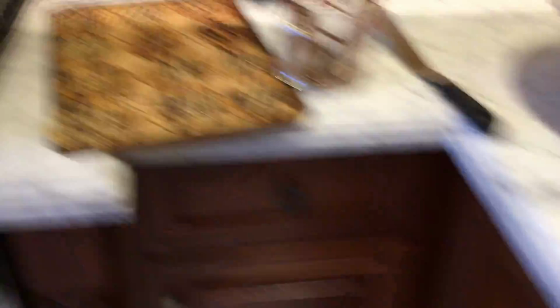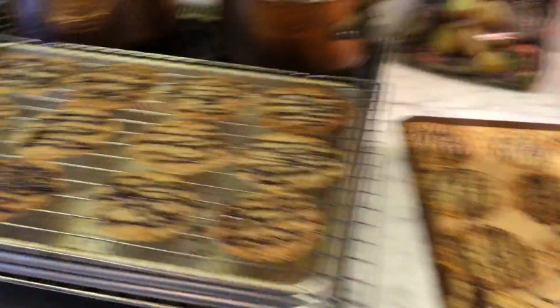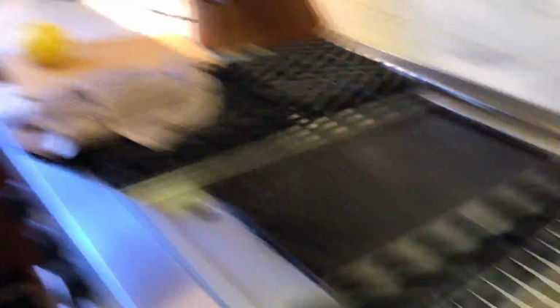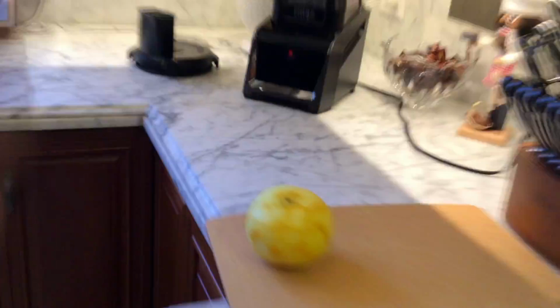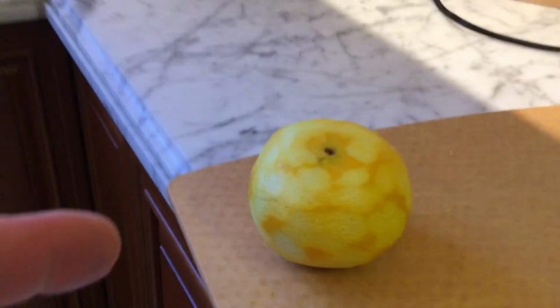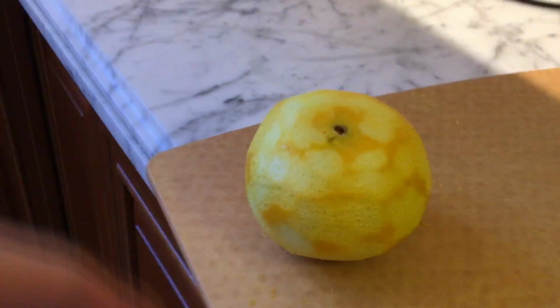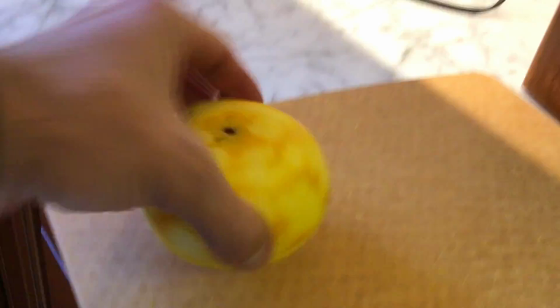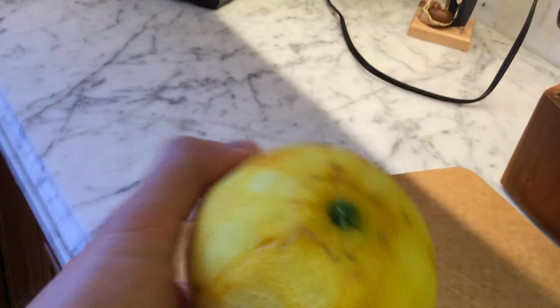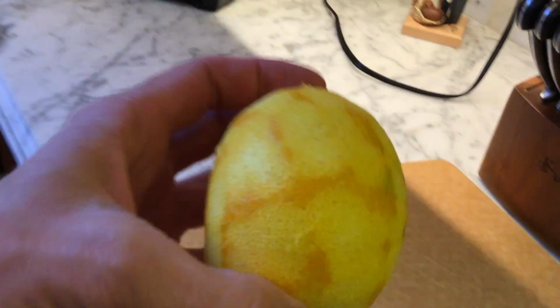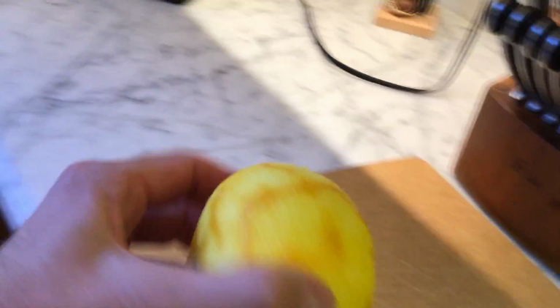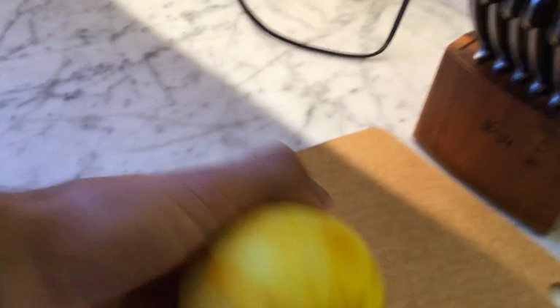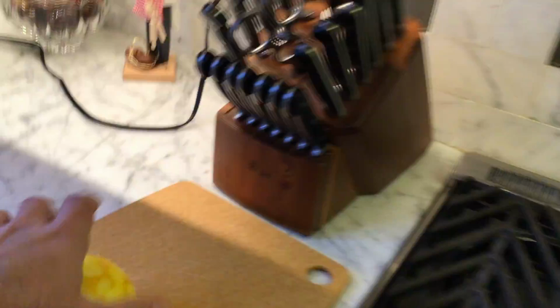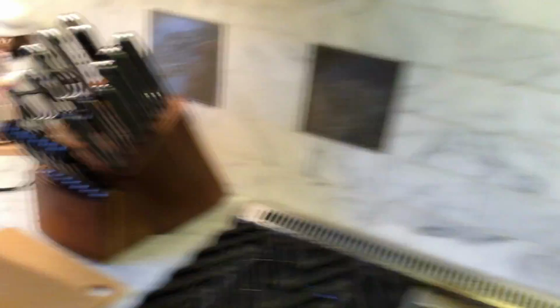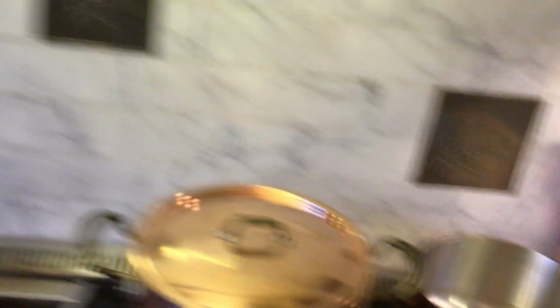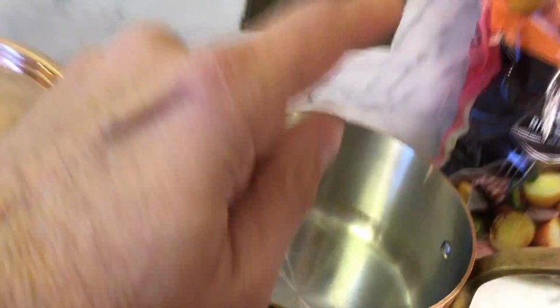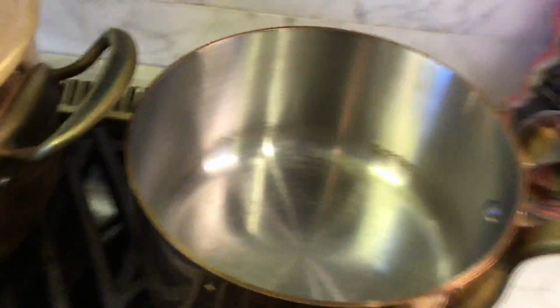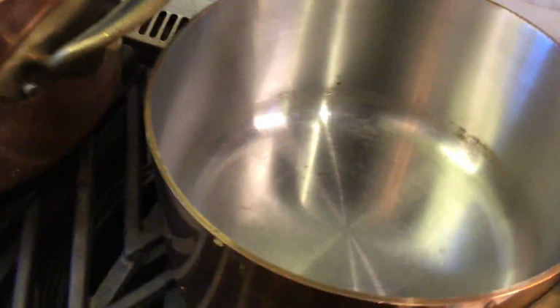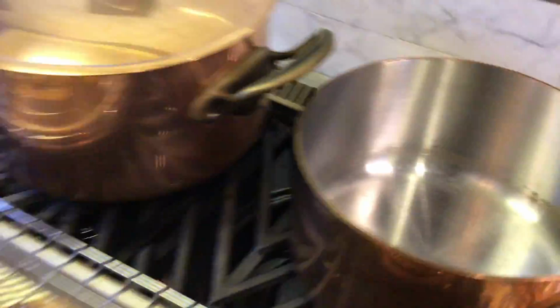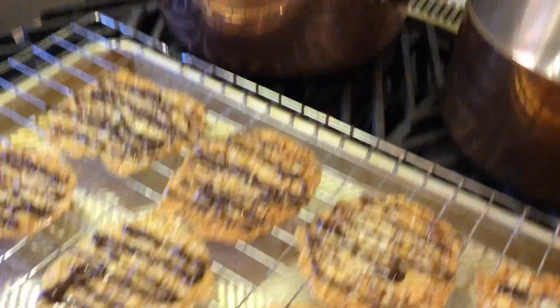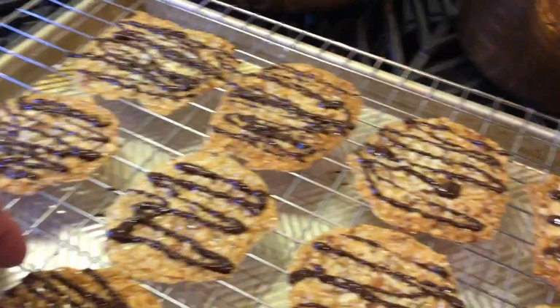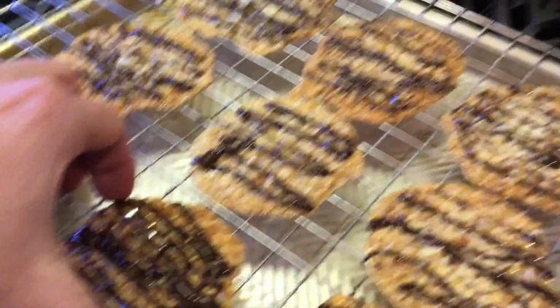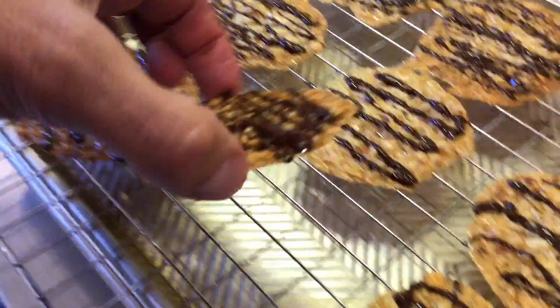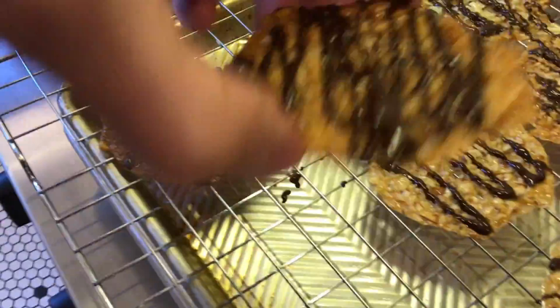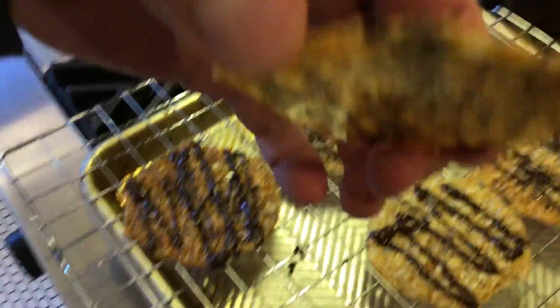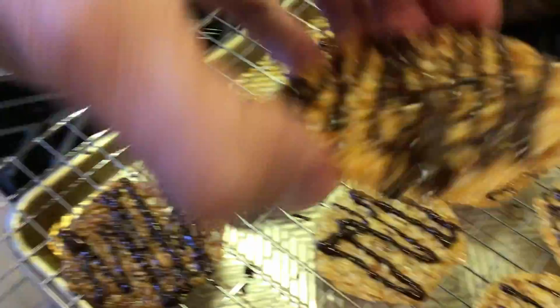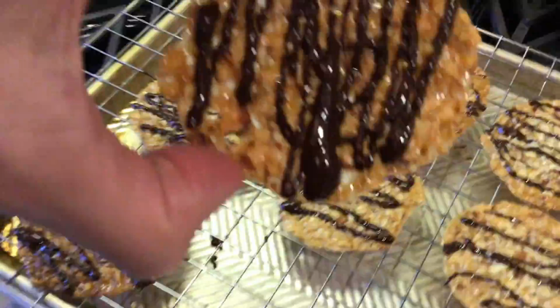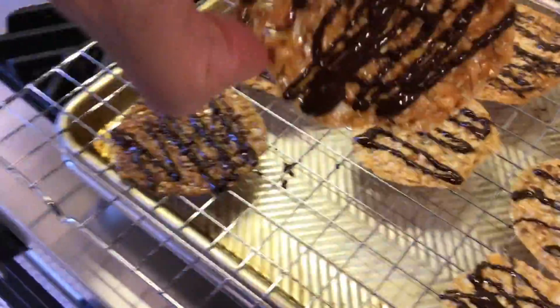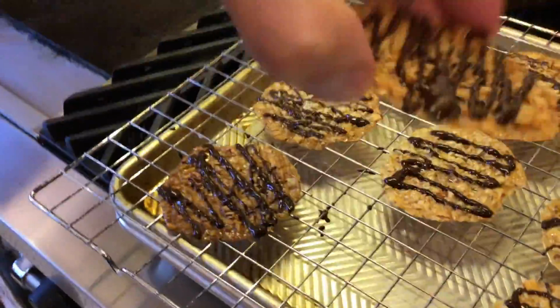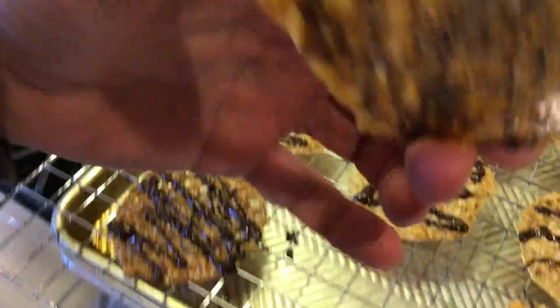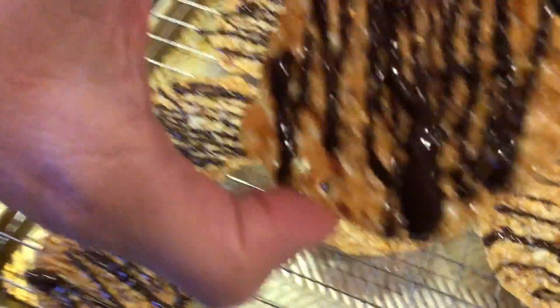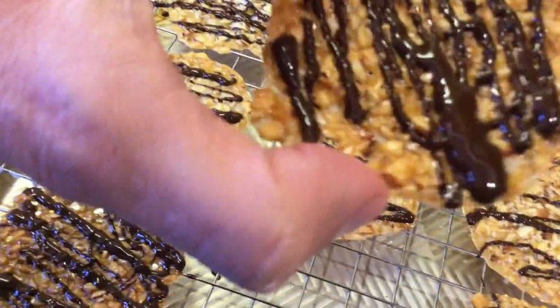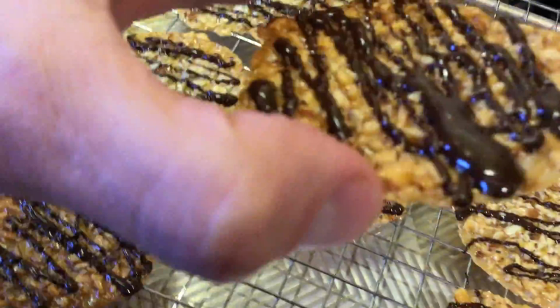I picked an orange from the backyard and took all of the zest off of it, and put it into a pot with sugar and some almond slices. Then we baked those for 10 minutes.